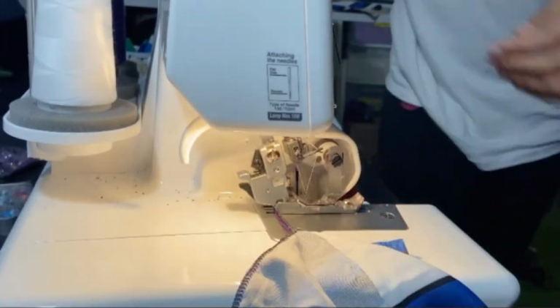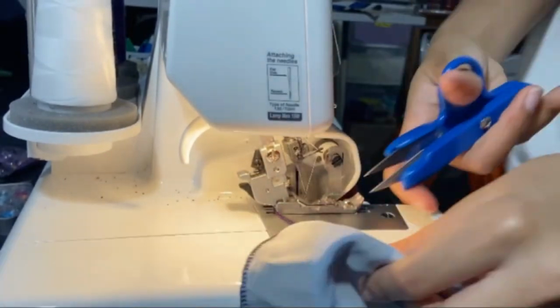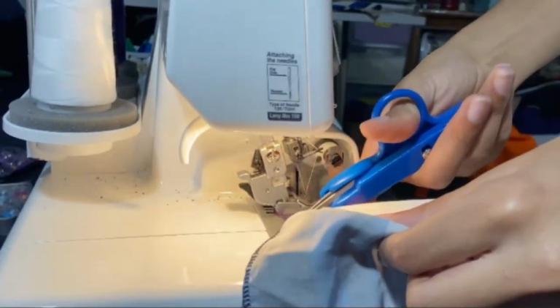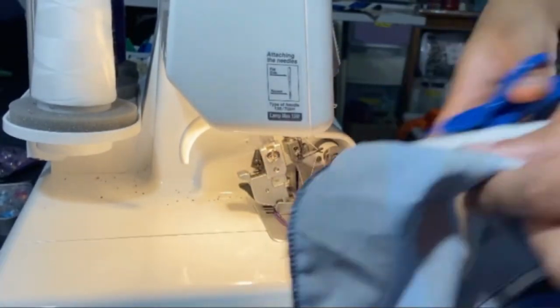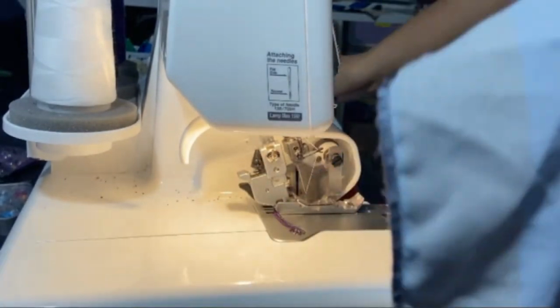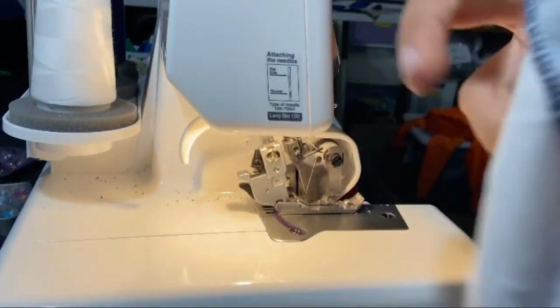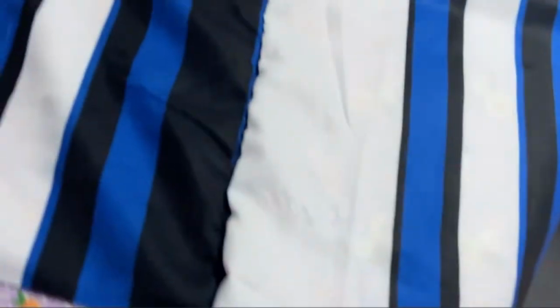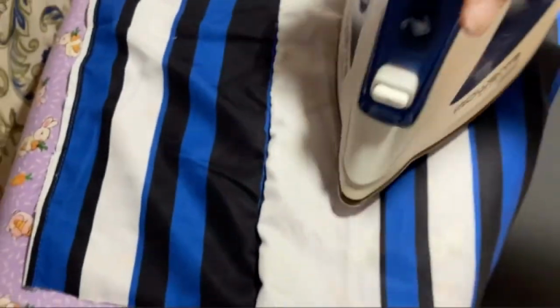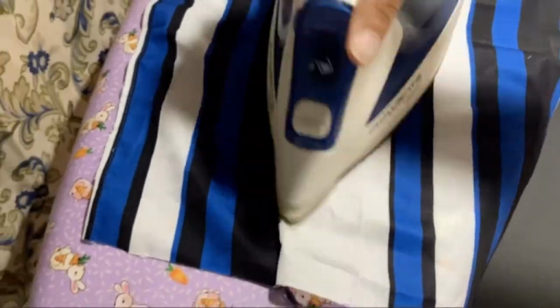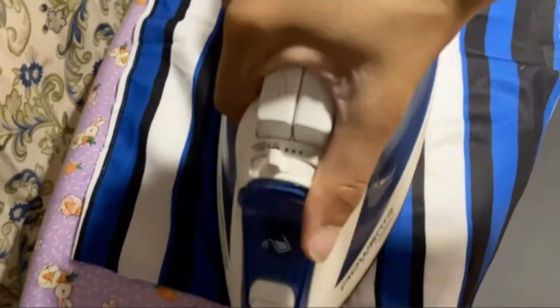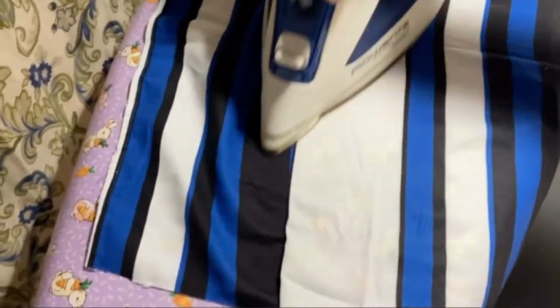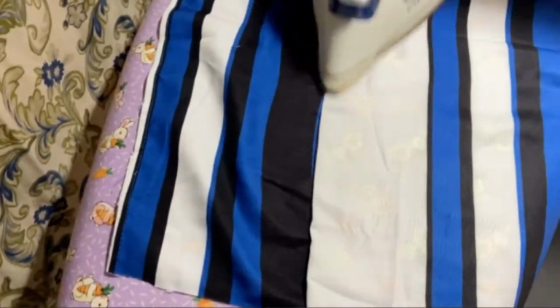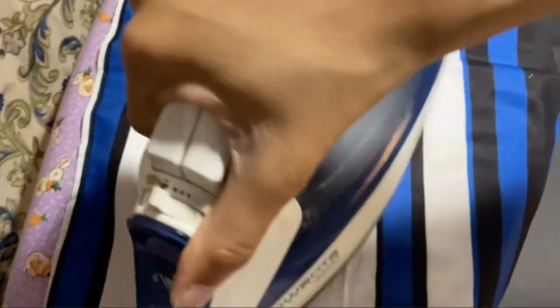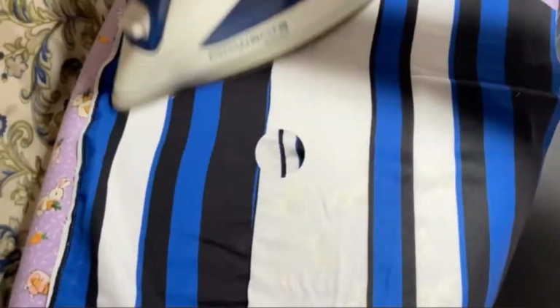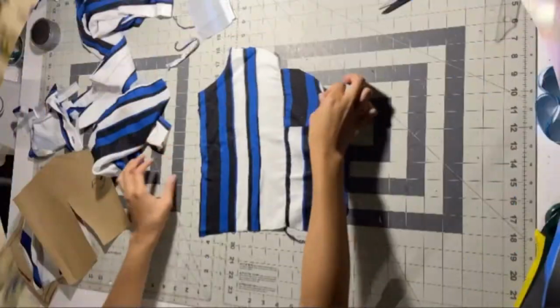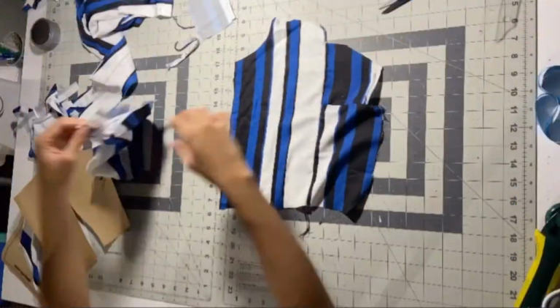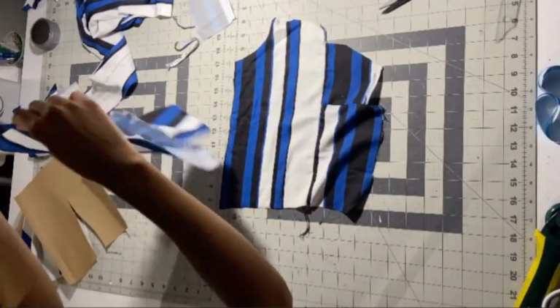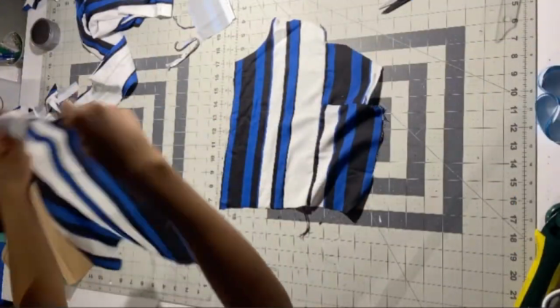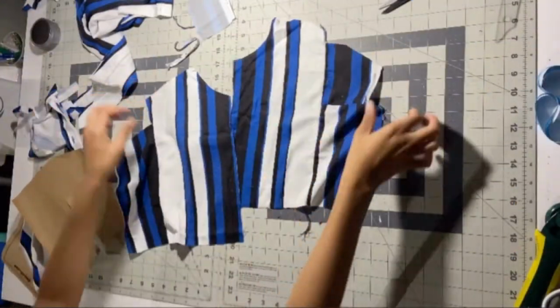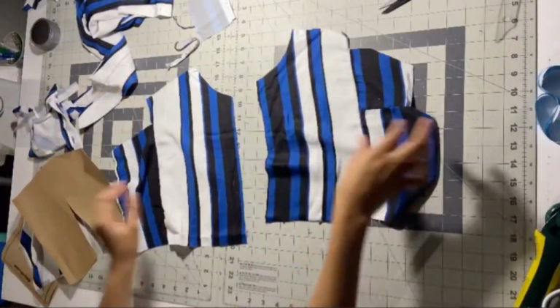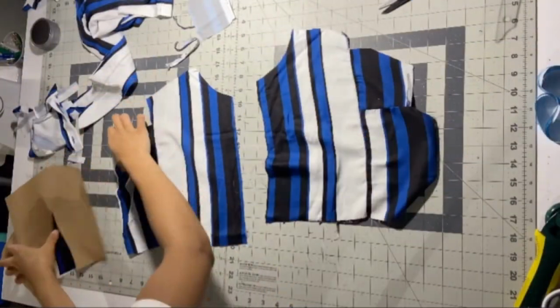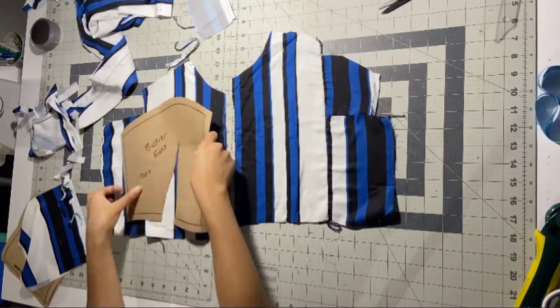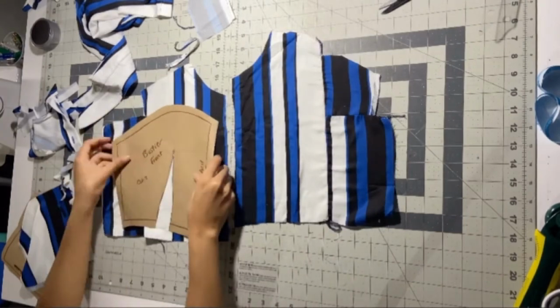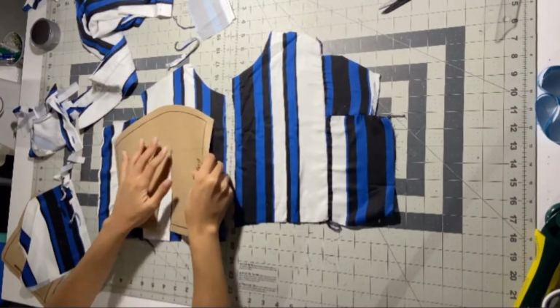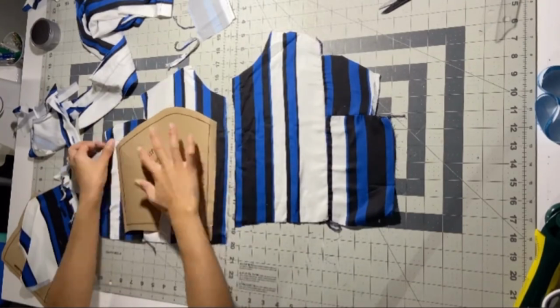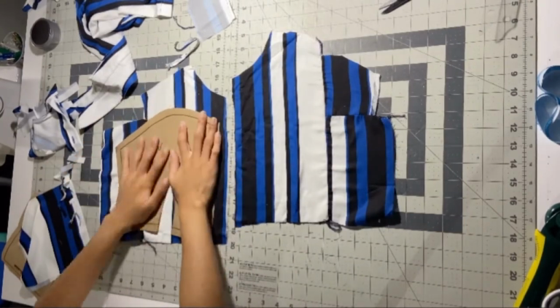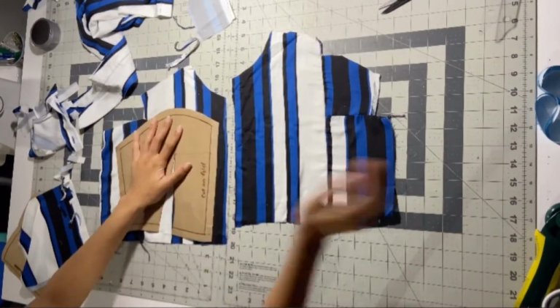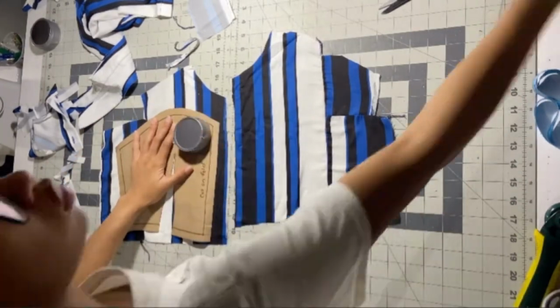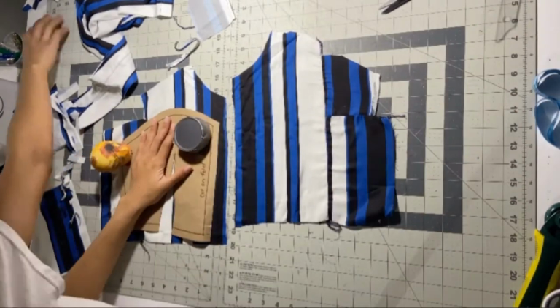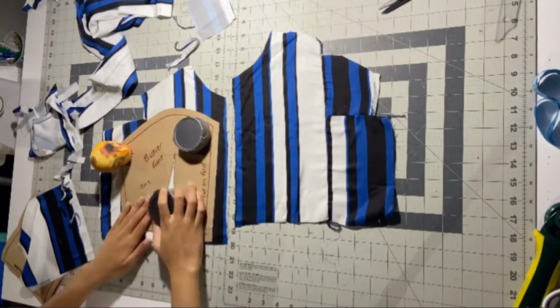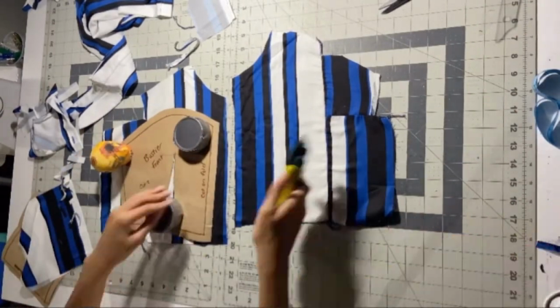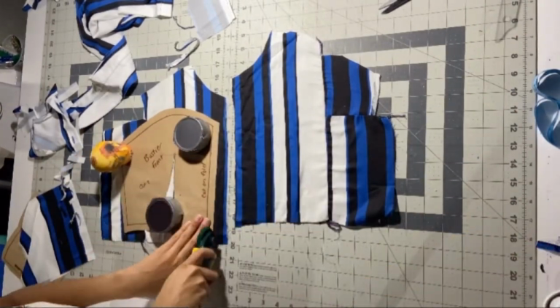I just took it to my serger machine — I love this thing — and pieced all those together. Iron them down and make sure your iron is on a safe setting for your fabric. This was kind of thin. Now I'm just gonna lay out the pieces and cut them out with my rotary cutter.